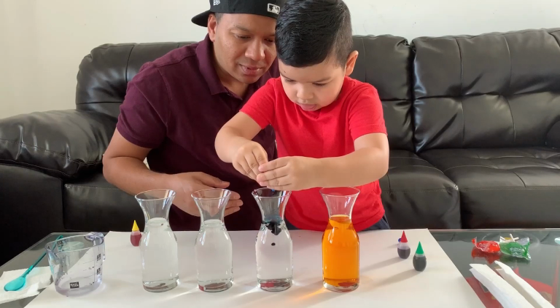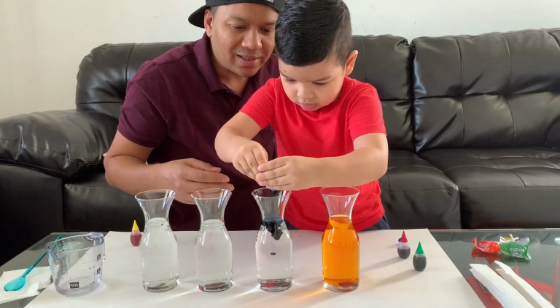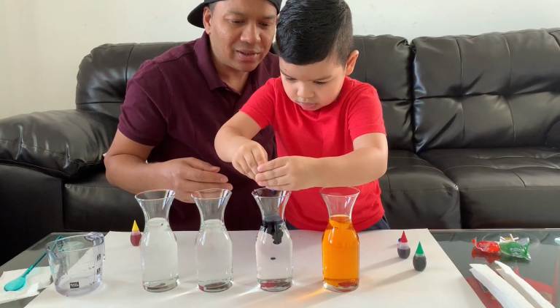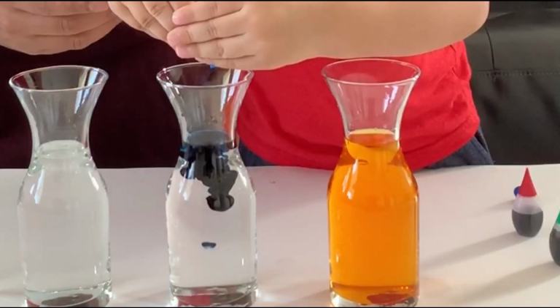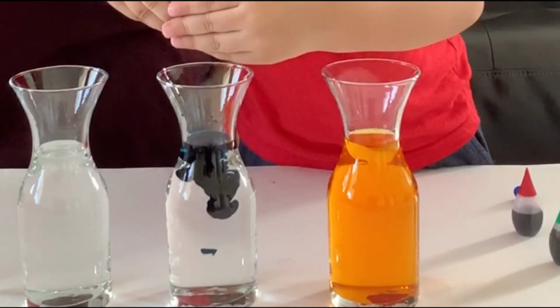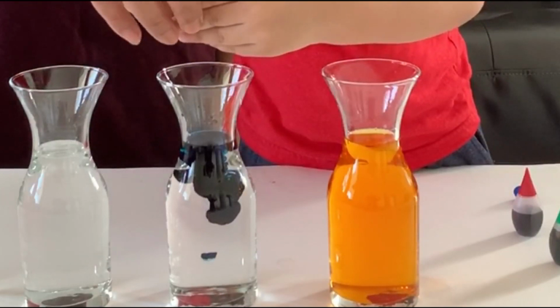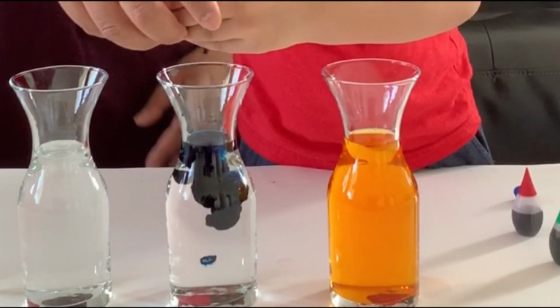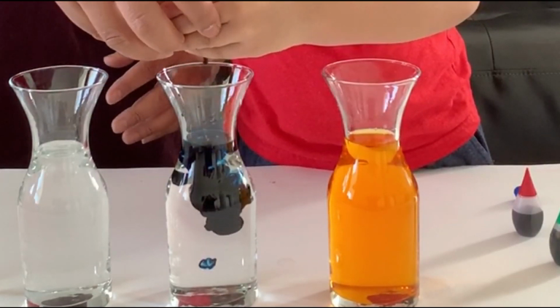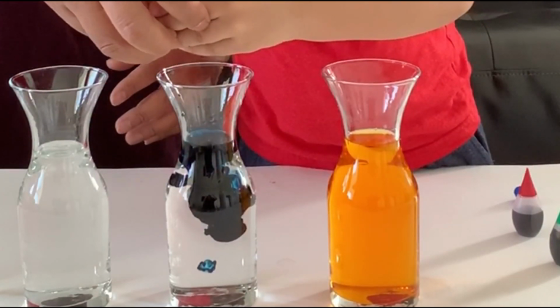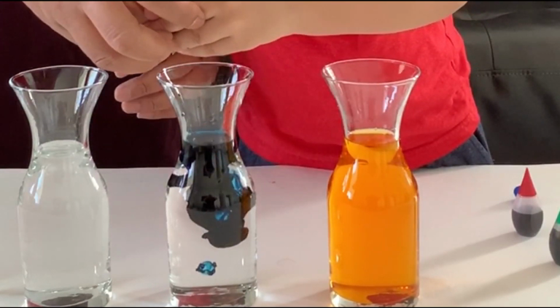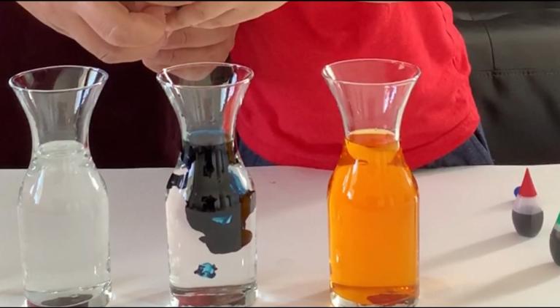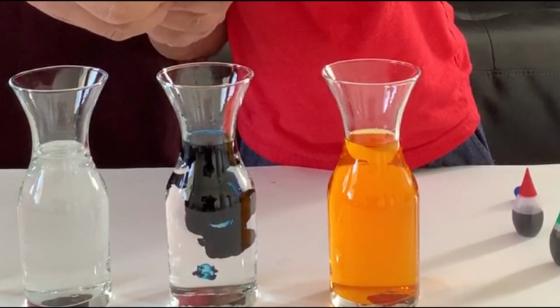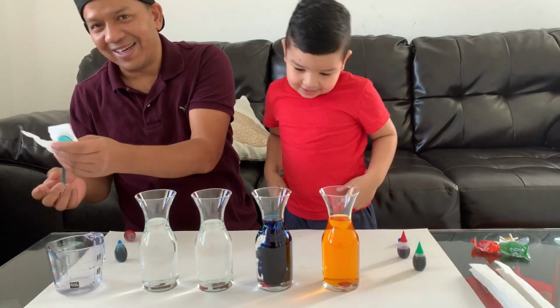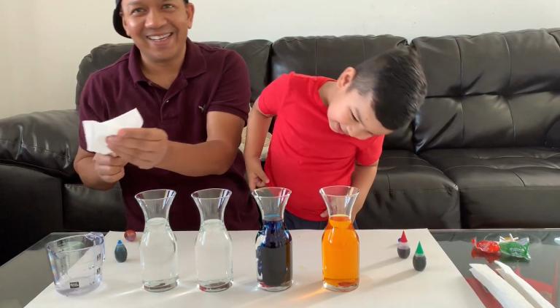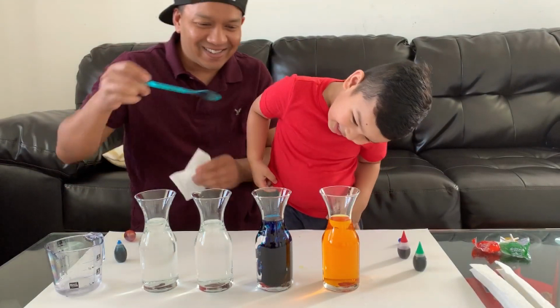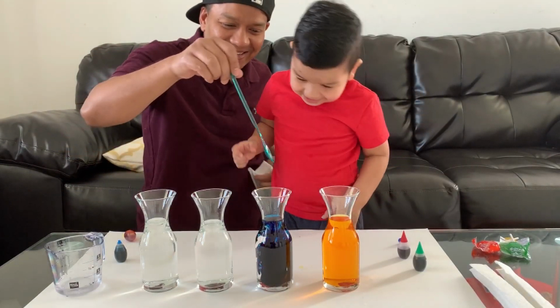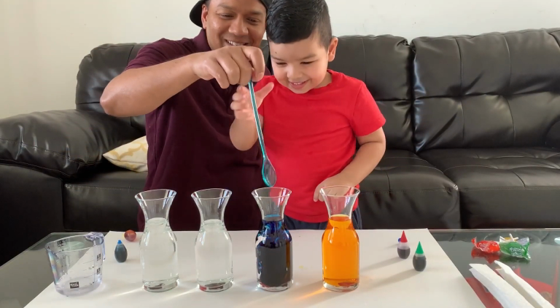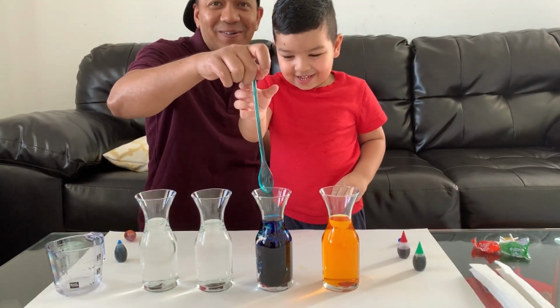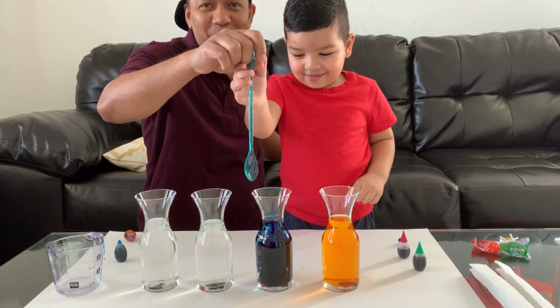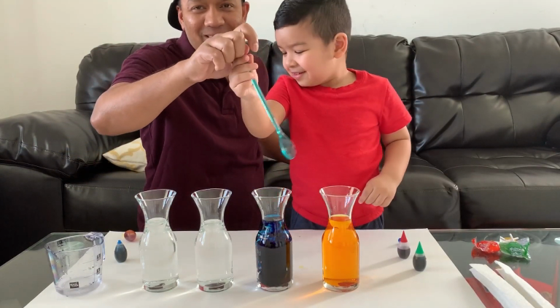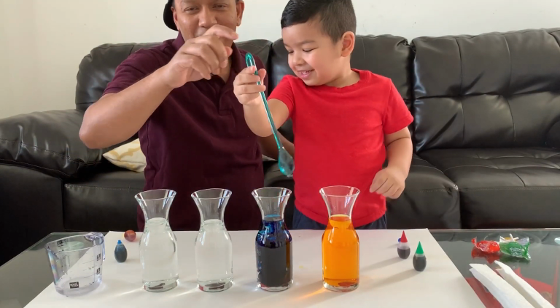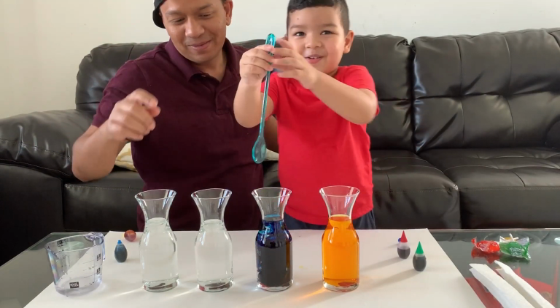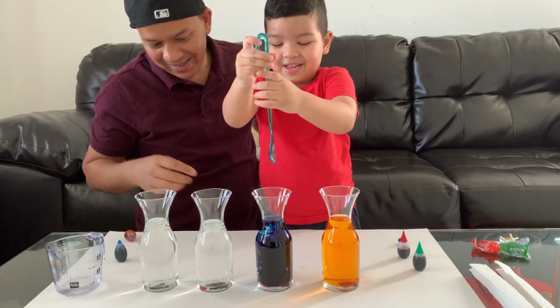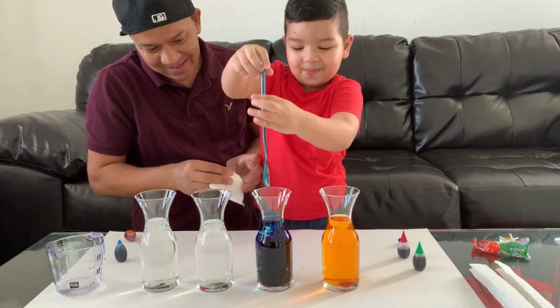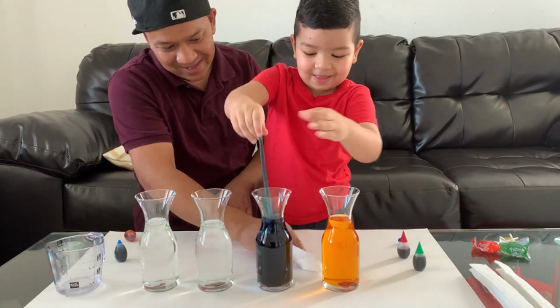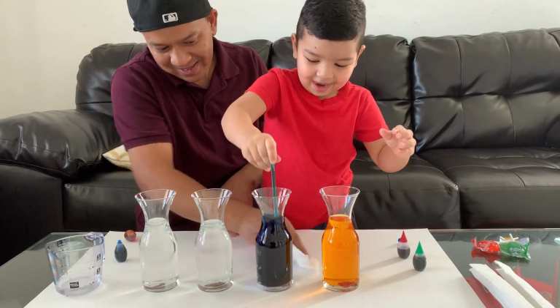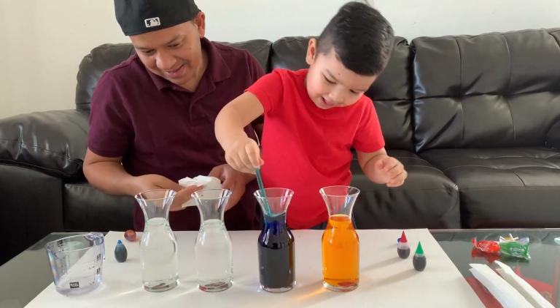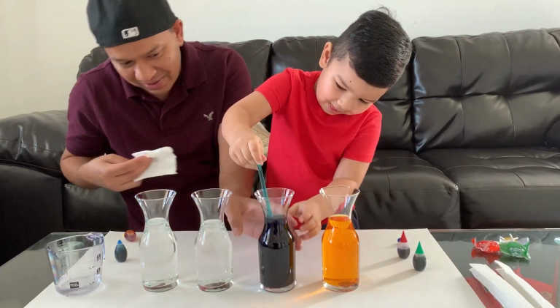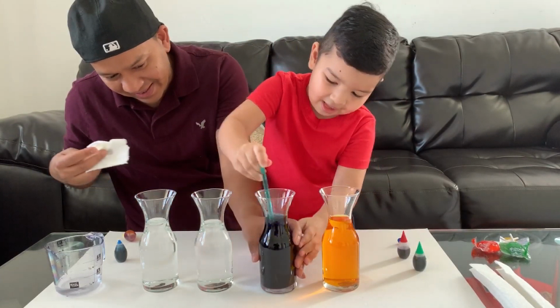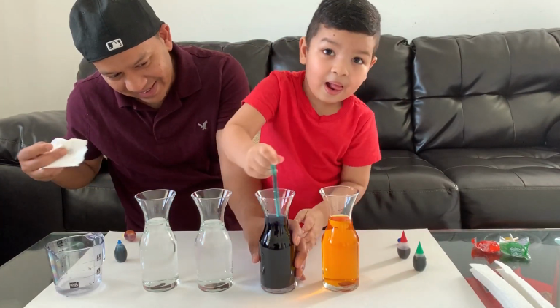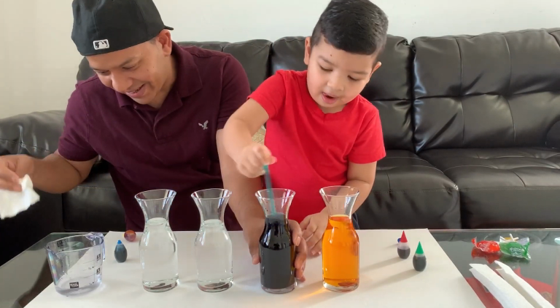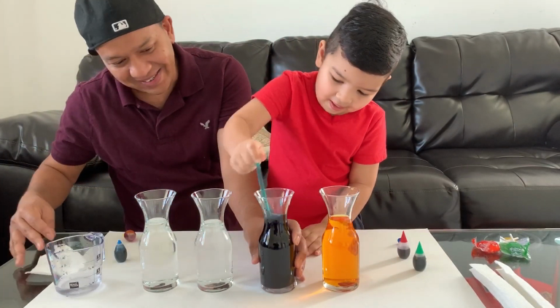I think that's good. Okay, go ahead and mix the blue. Mix it.